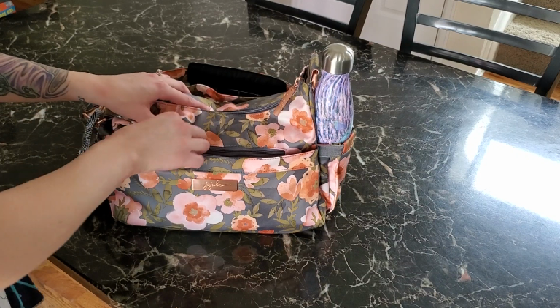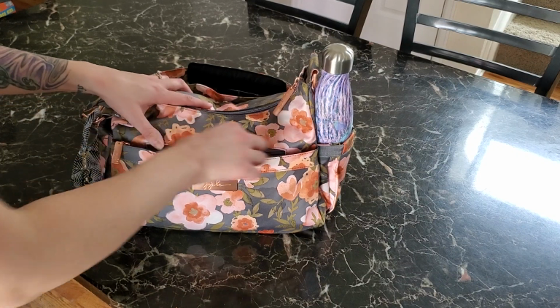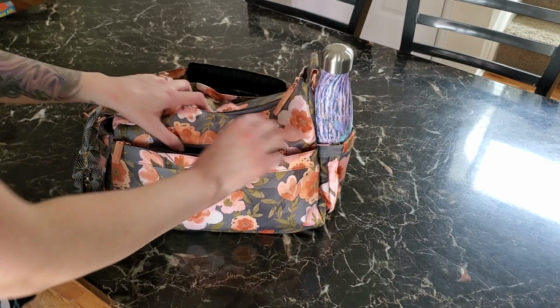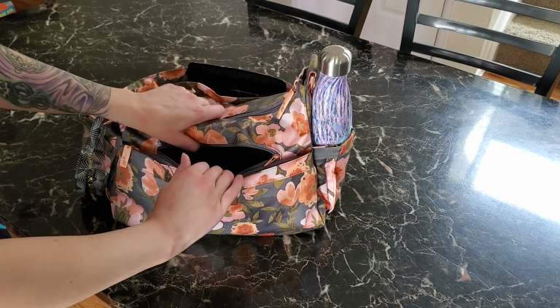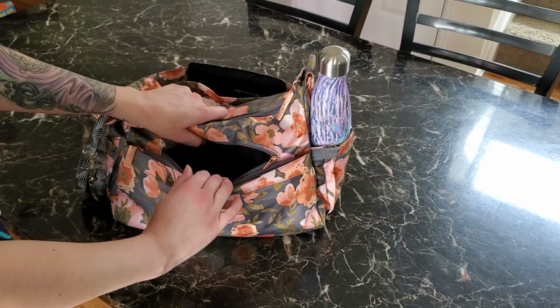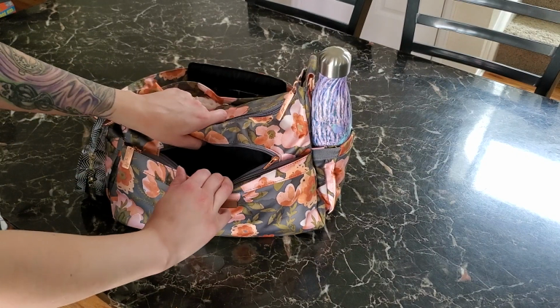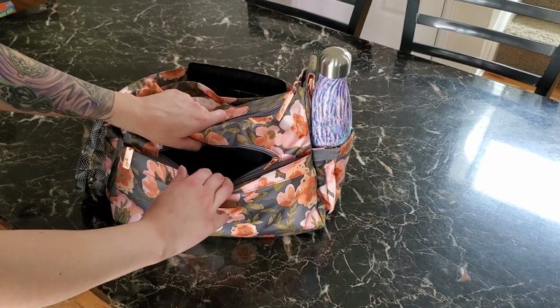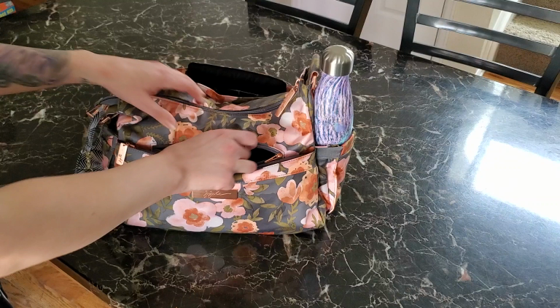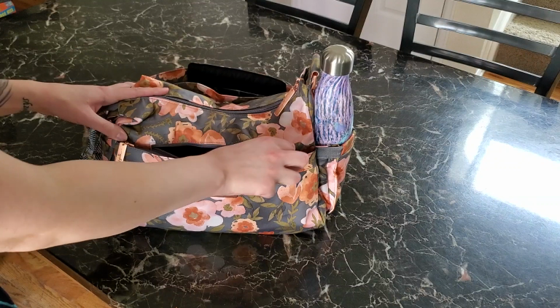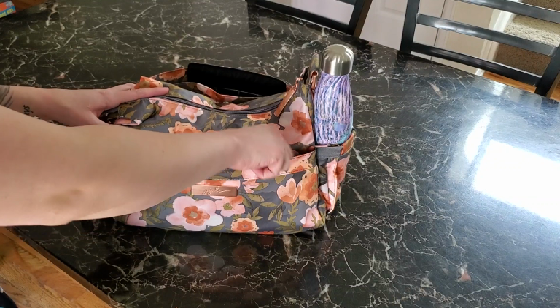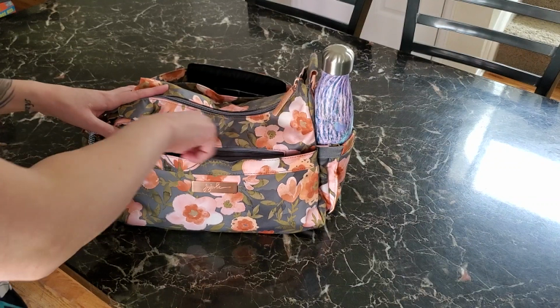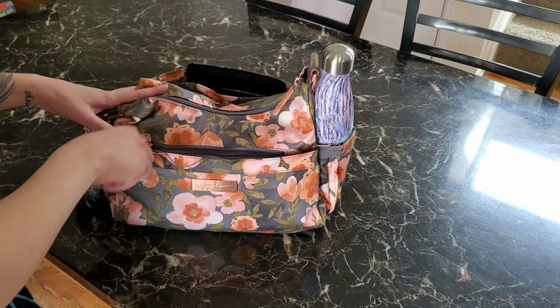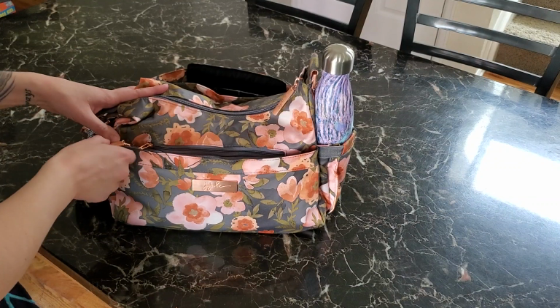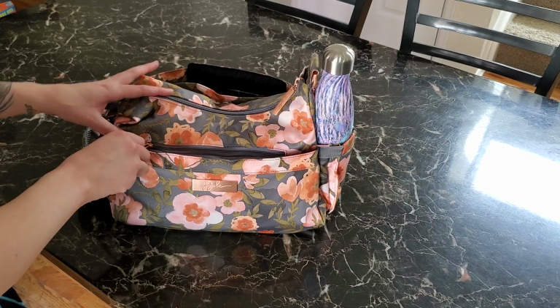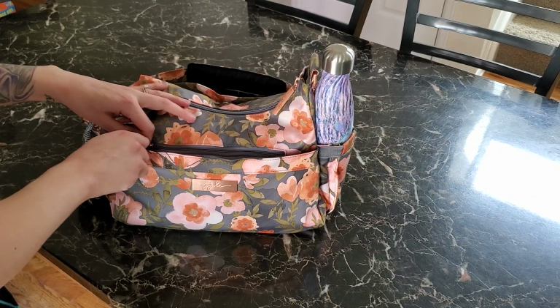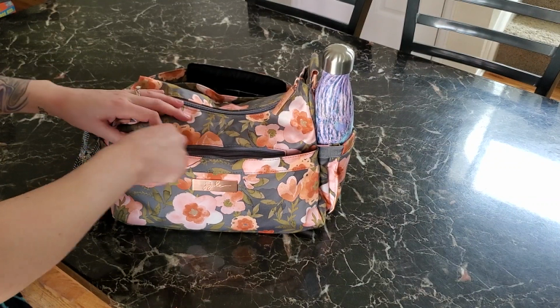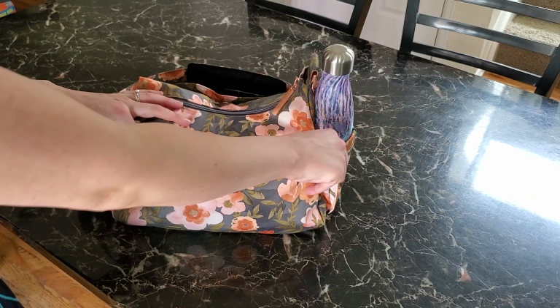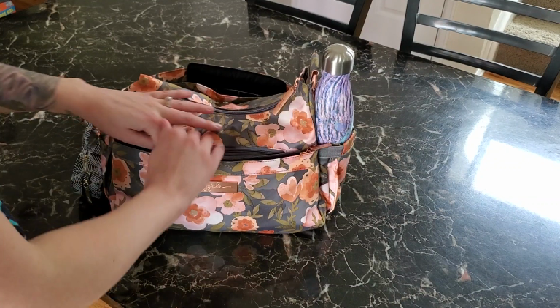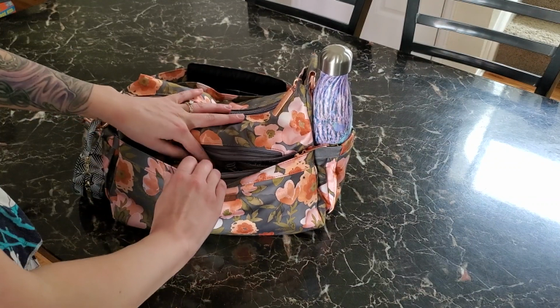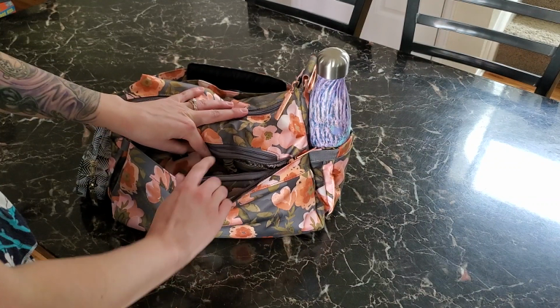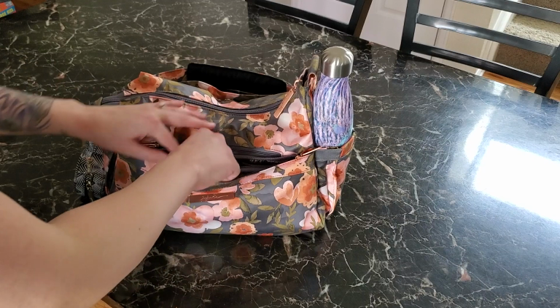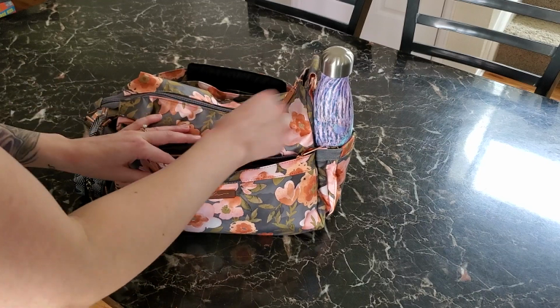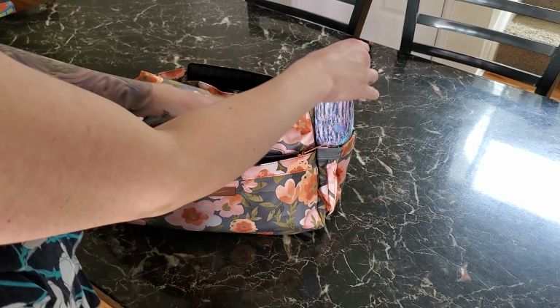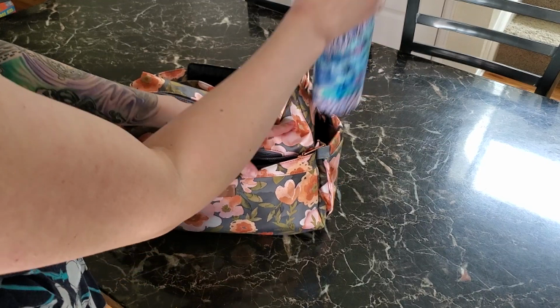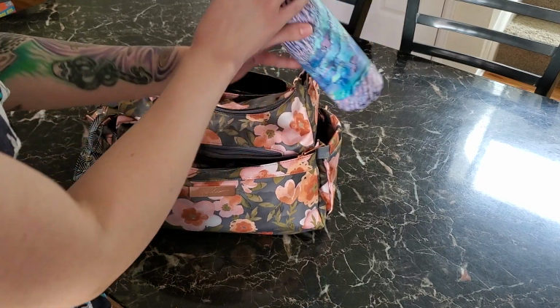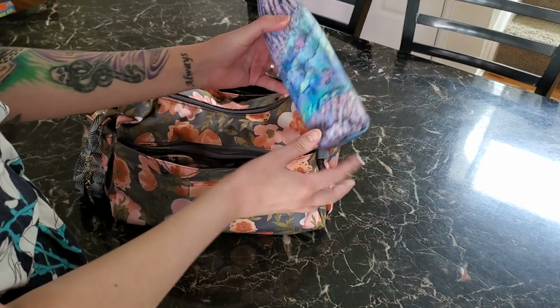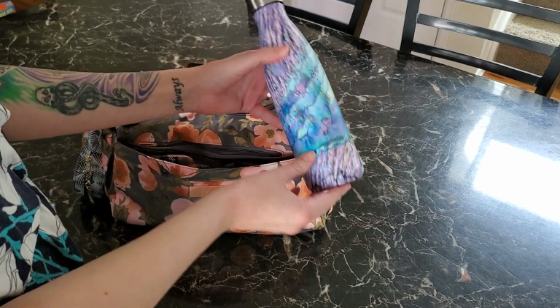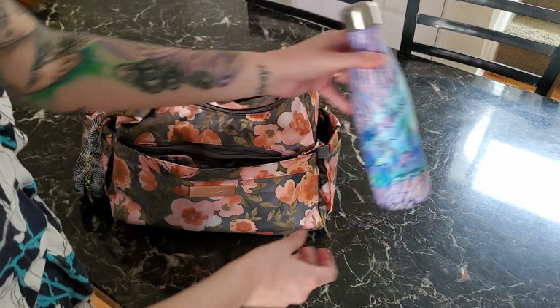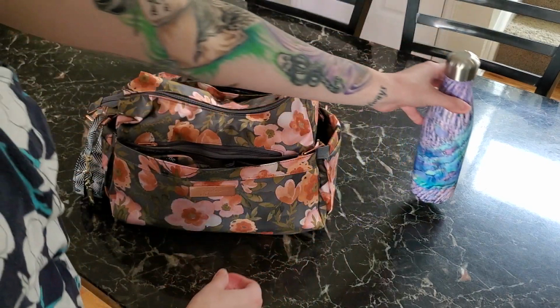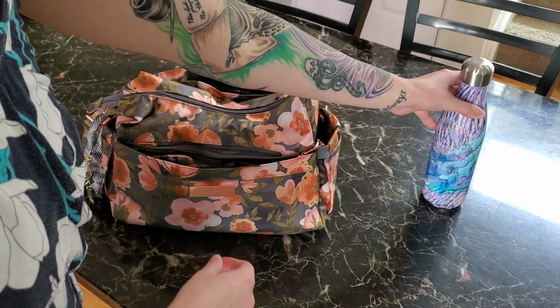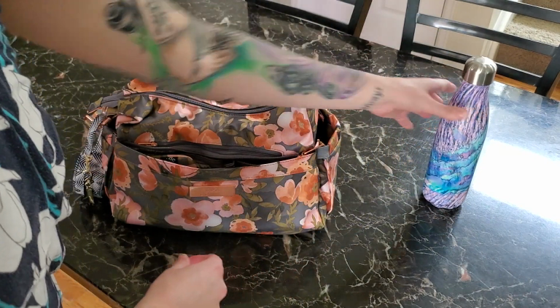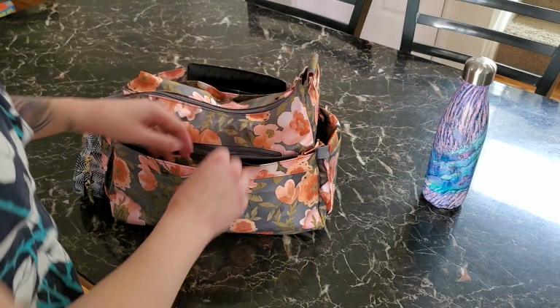In the front tuck pocket is where I would put my phone if I wasn't using it to record this video. This is a 17-ounce Swell bottle and it fits in there pretty well.